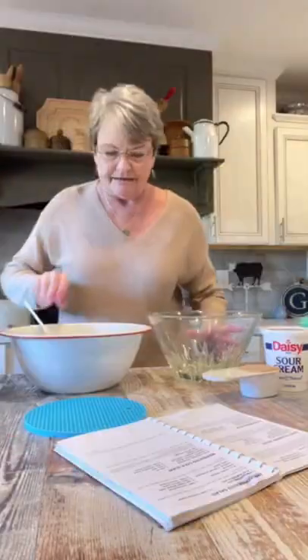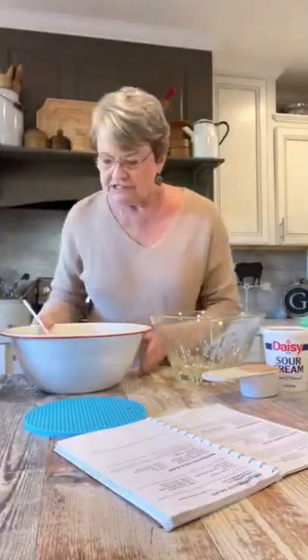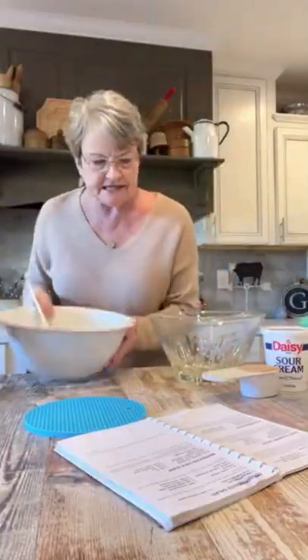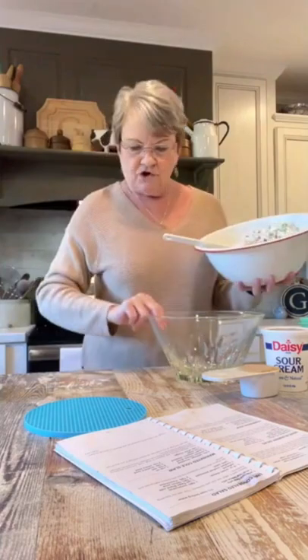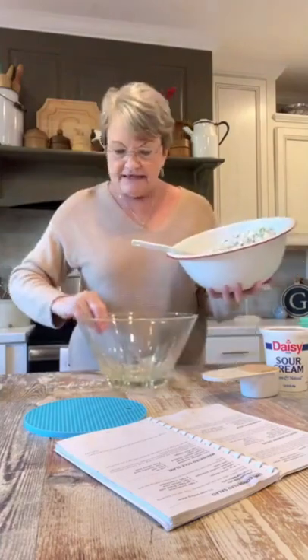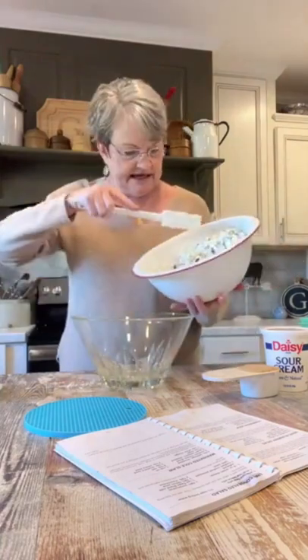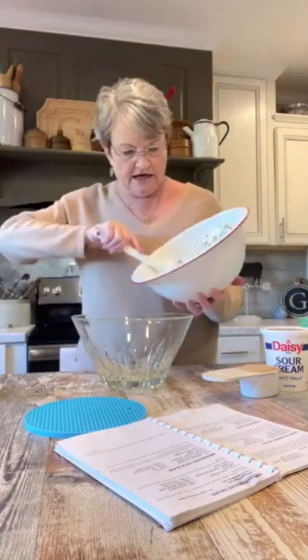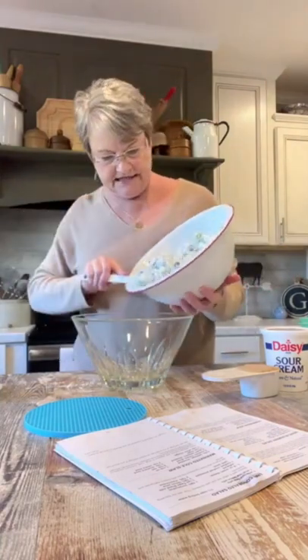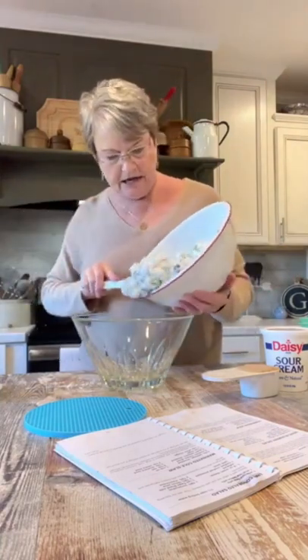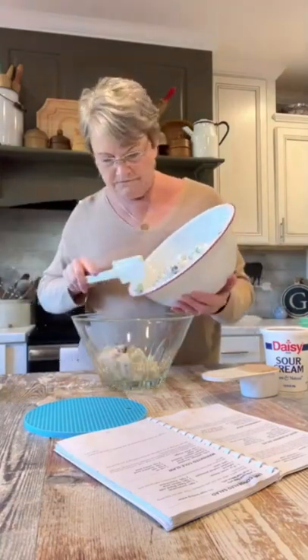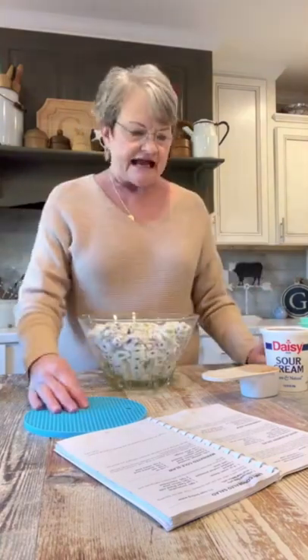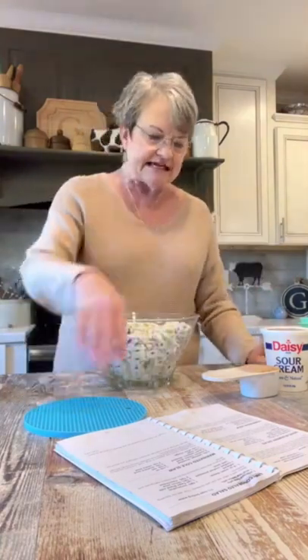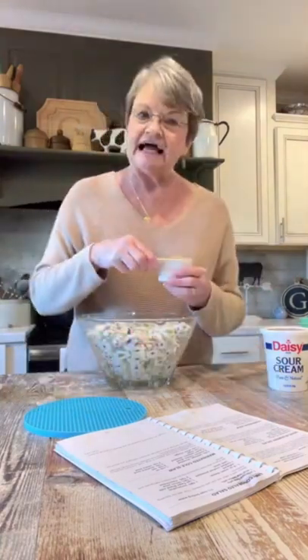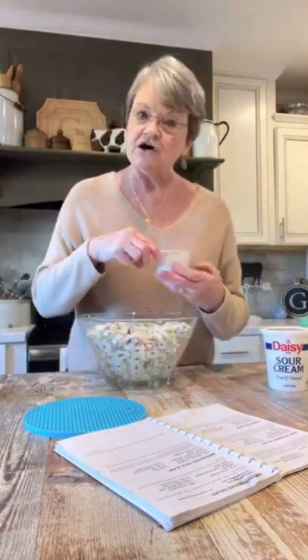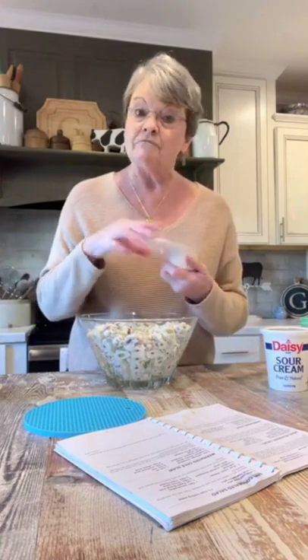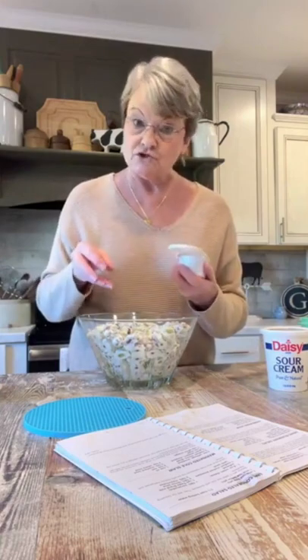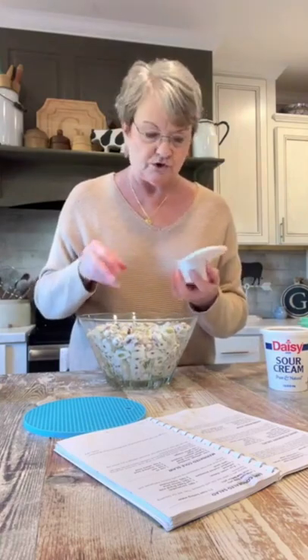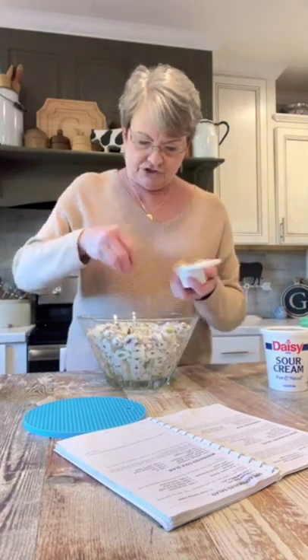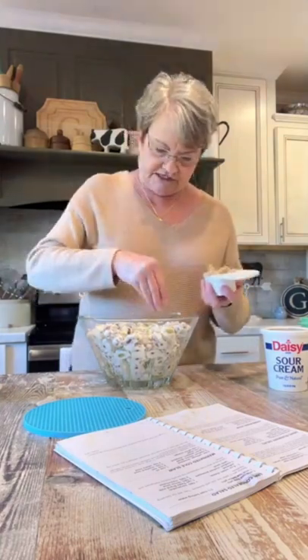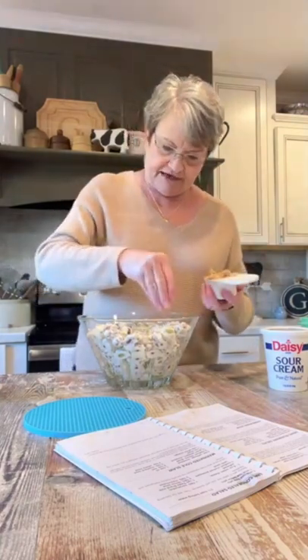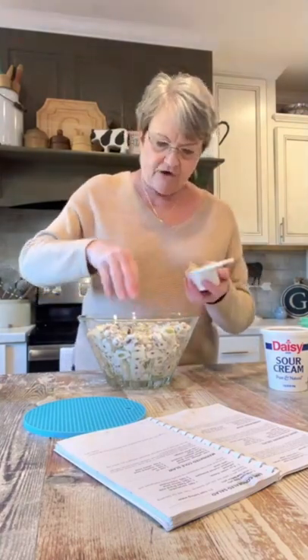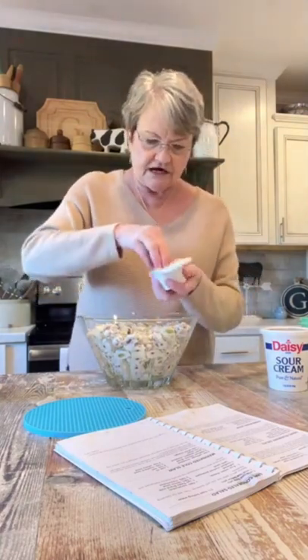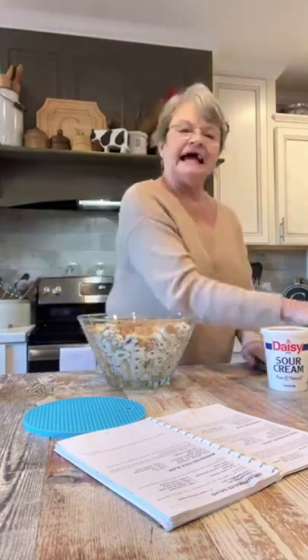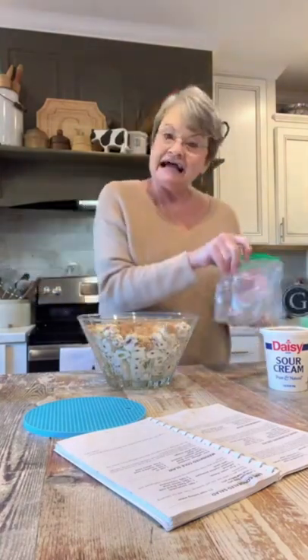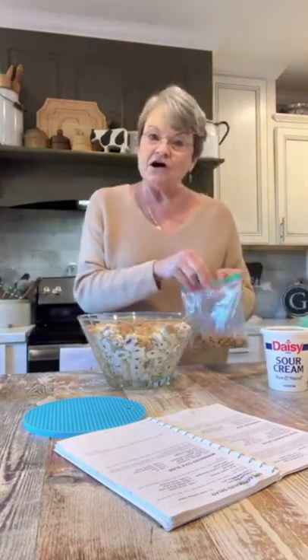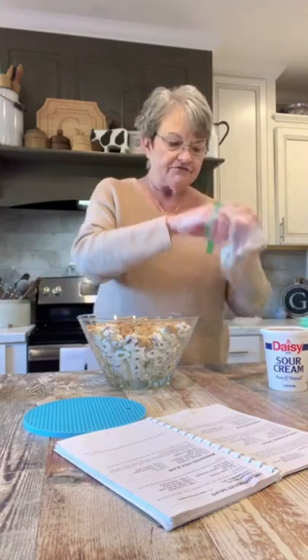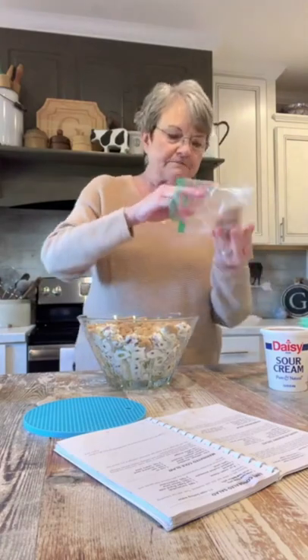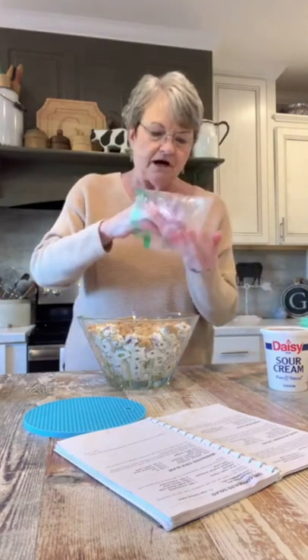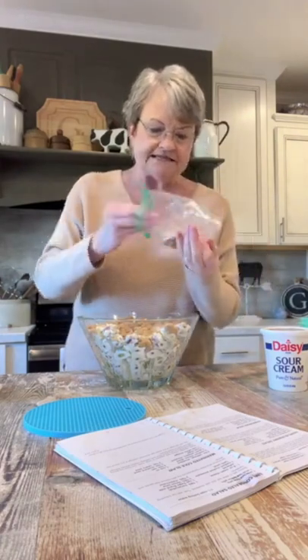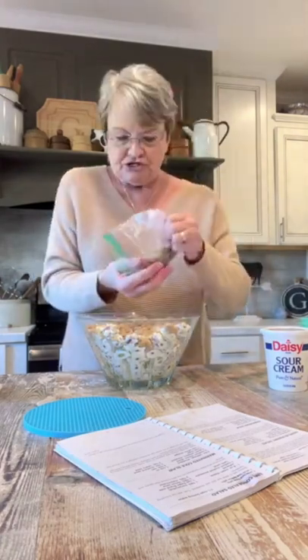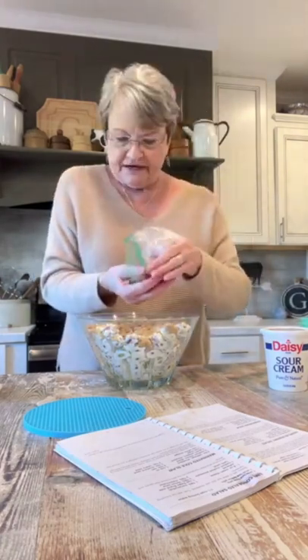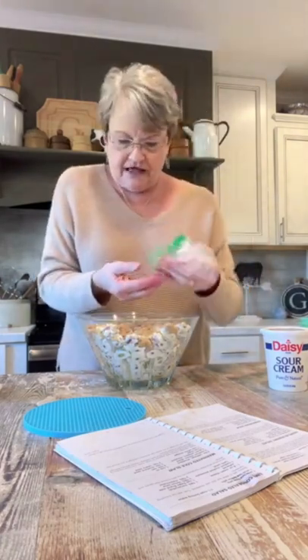I'm going to put the coated grapes in this bowl. The last thing is a half a cup of brown sugar — just sprinkle it over the top — and a half a cup of chopped pecans. You're just gonna sprinkle those.